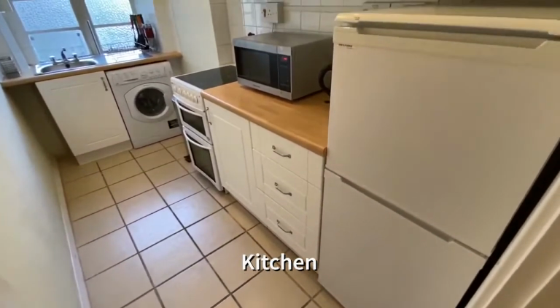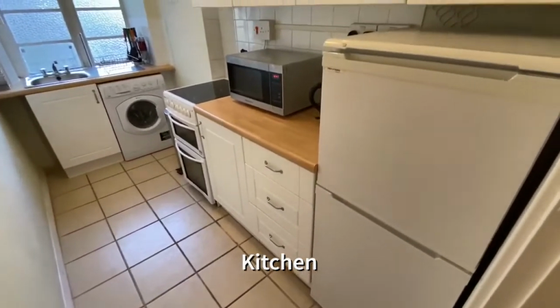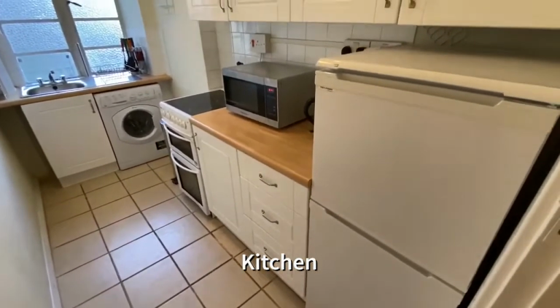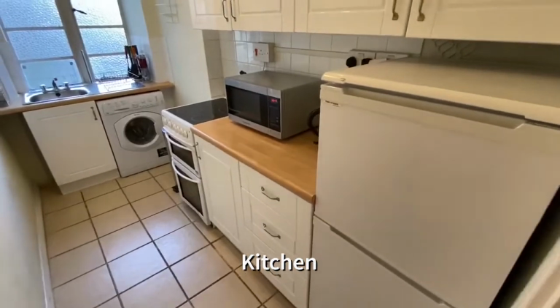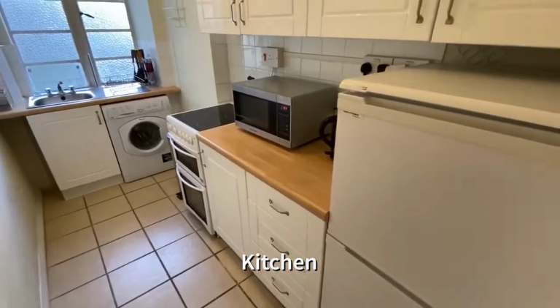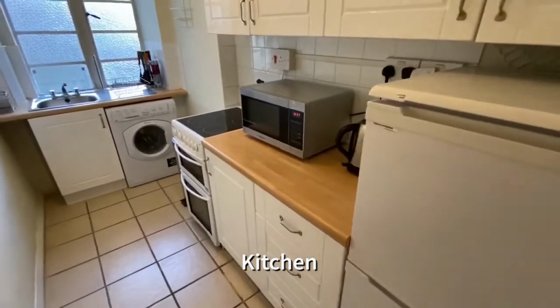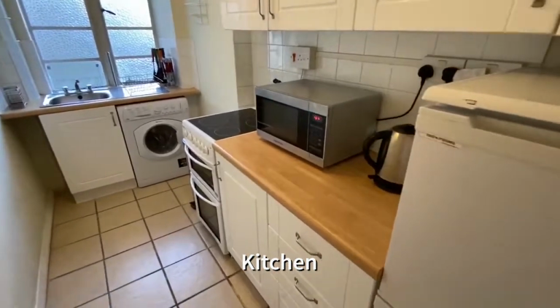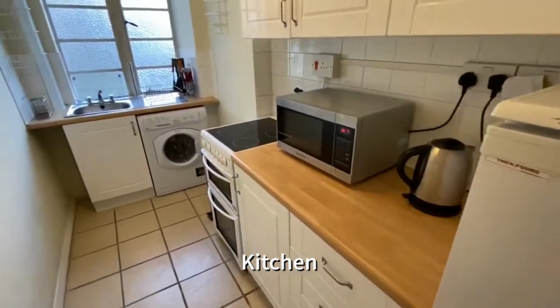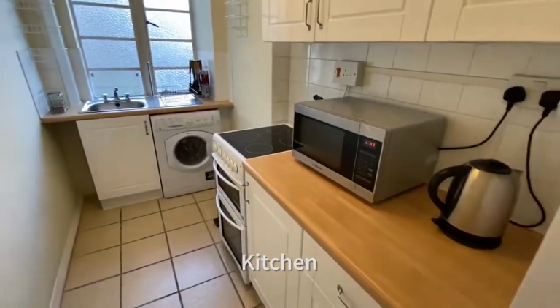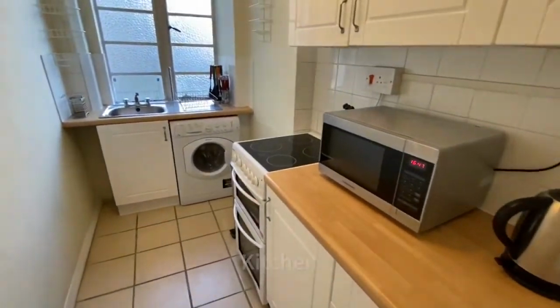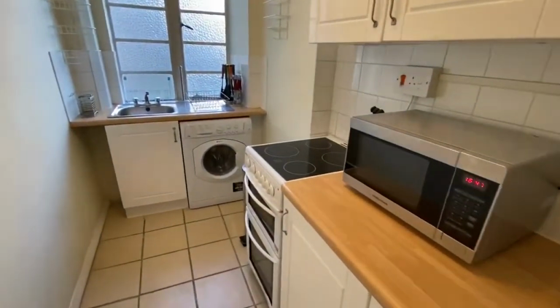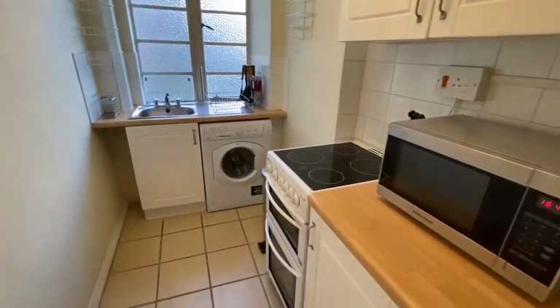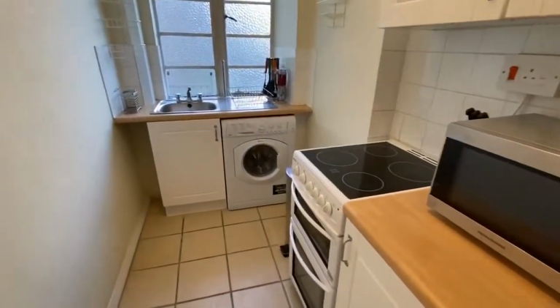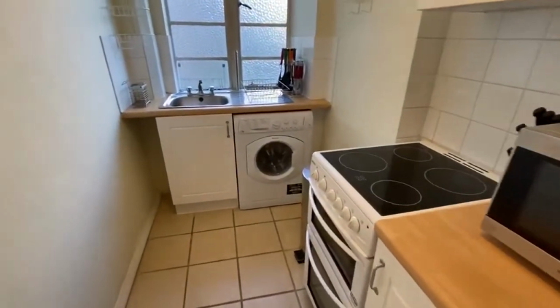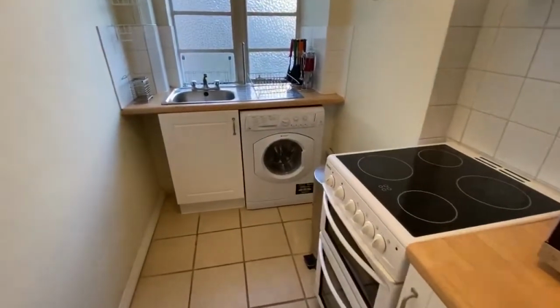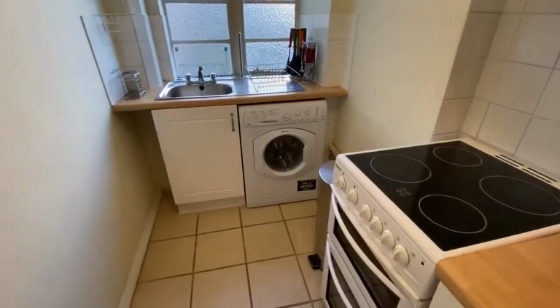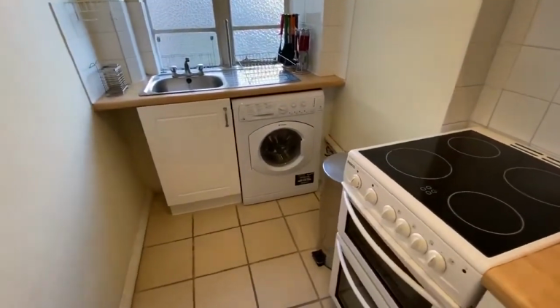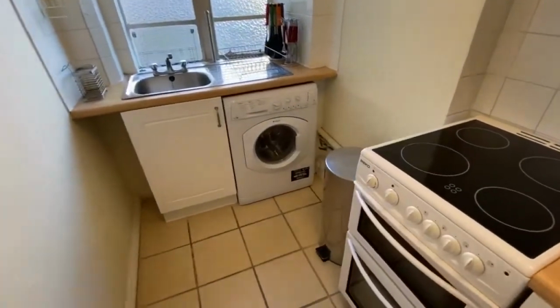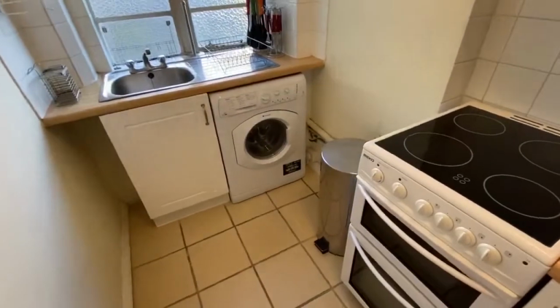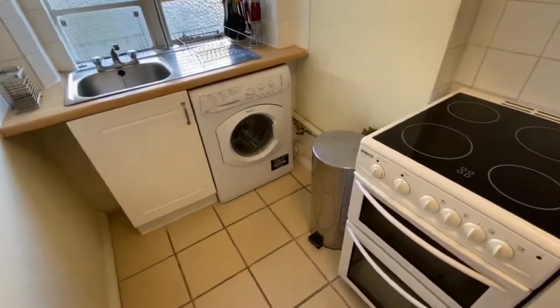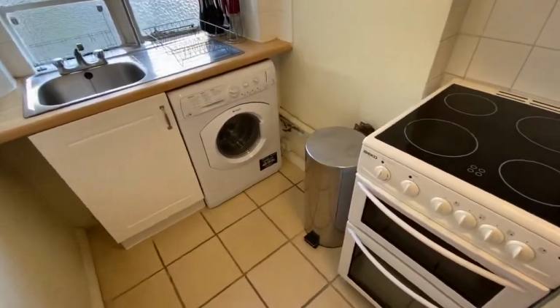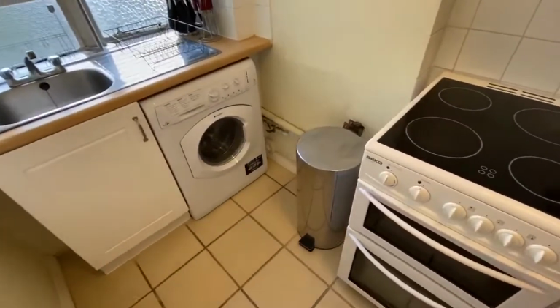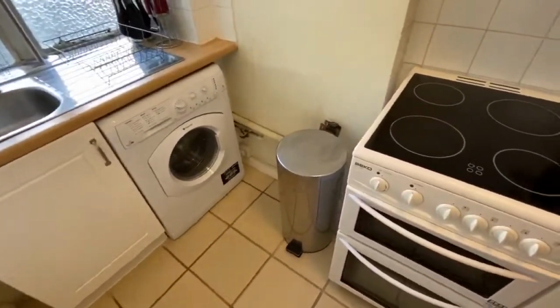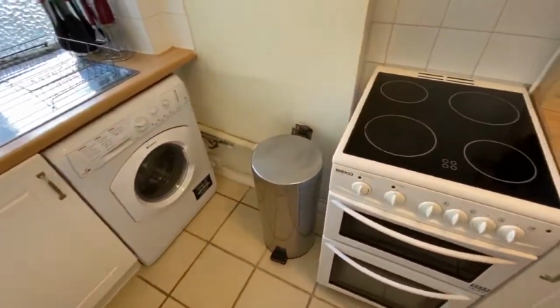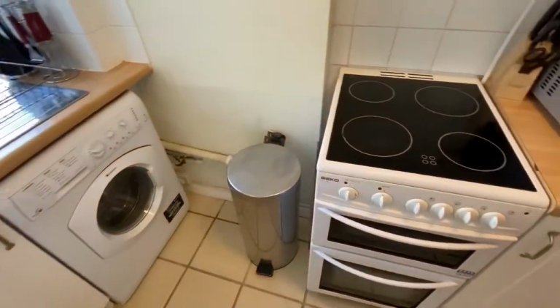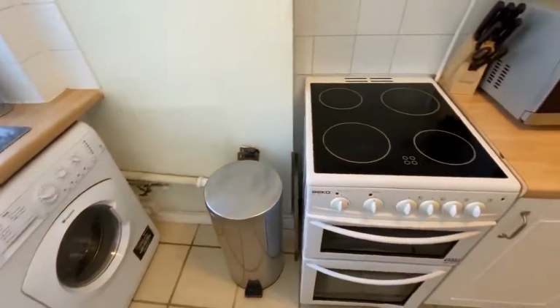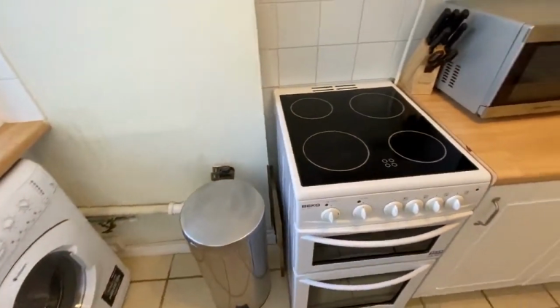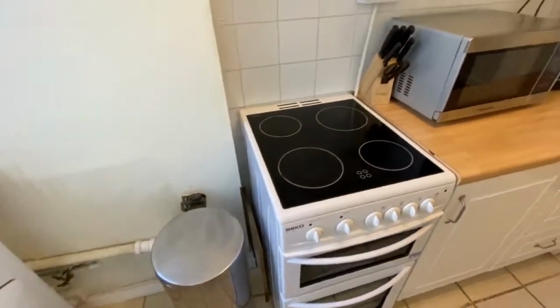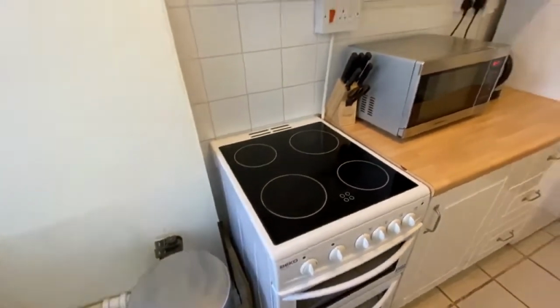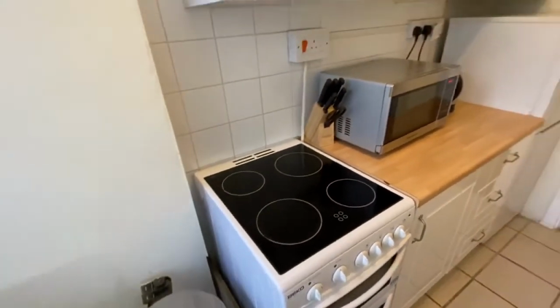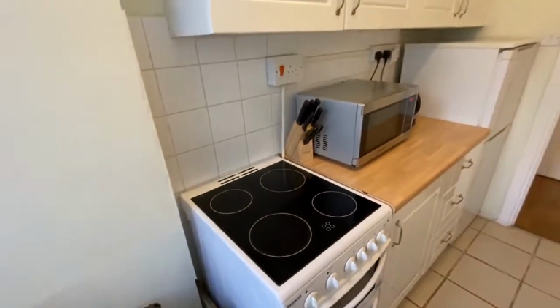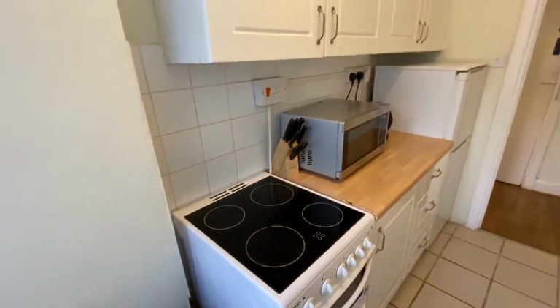The kitchen is fully fitted, has a washing machine and place settings for four people. There is a fridge freezer and microwave.